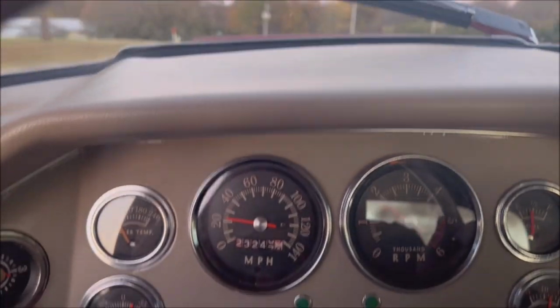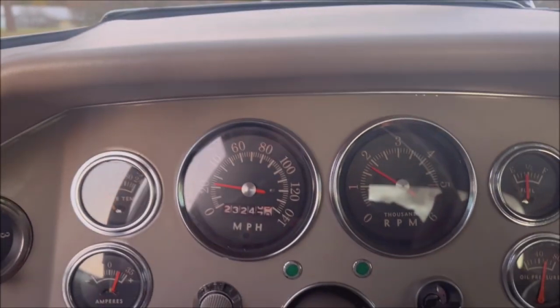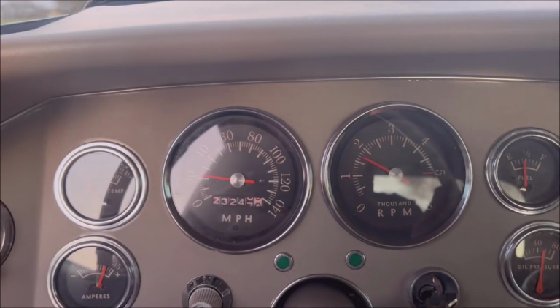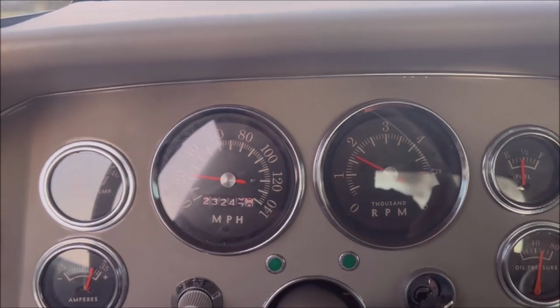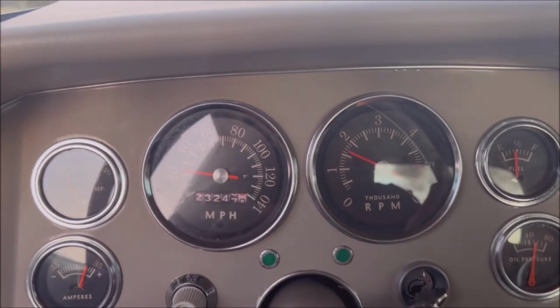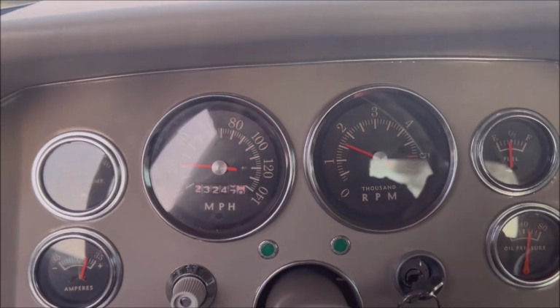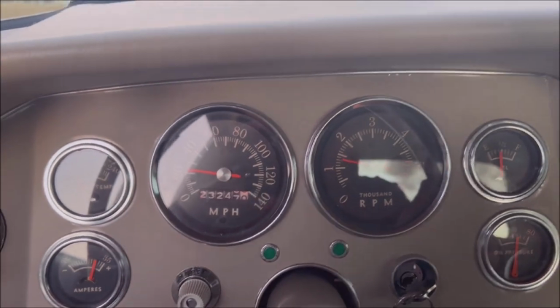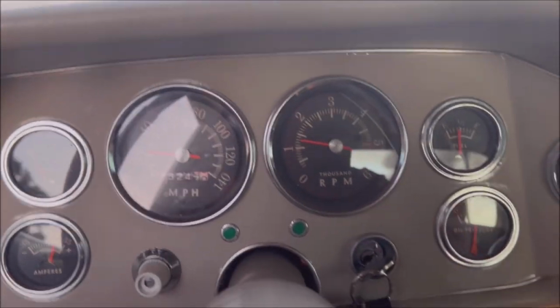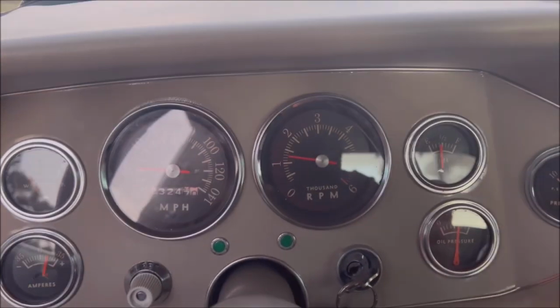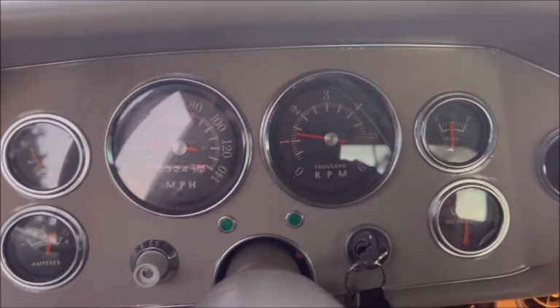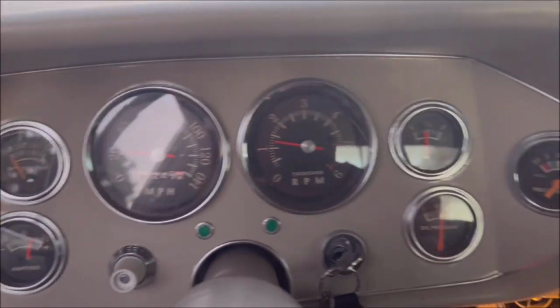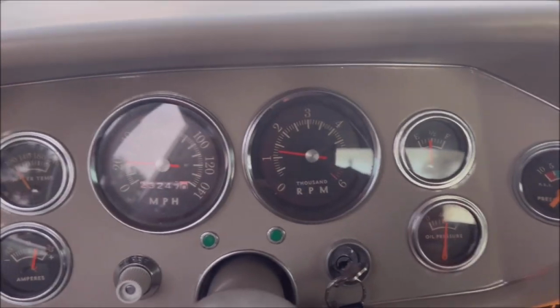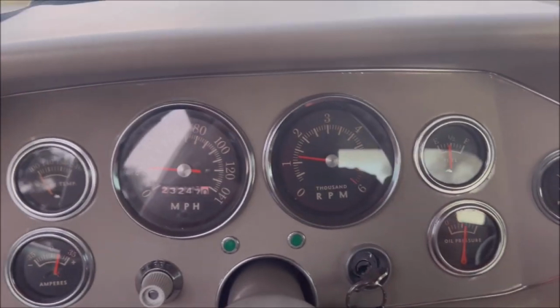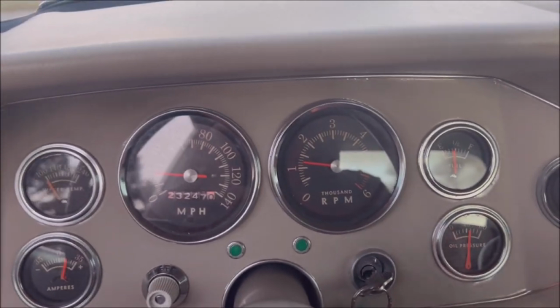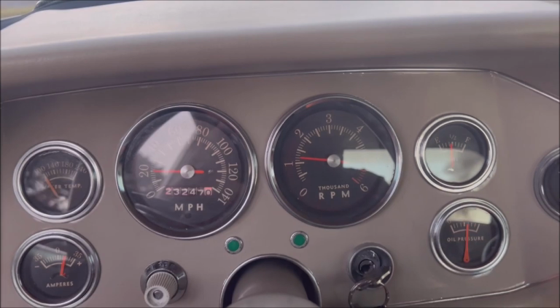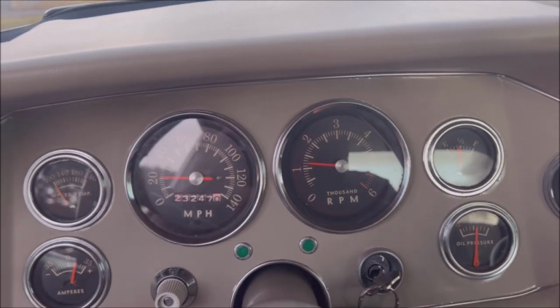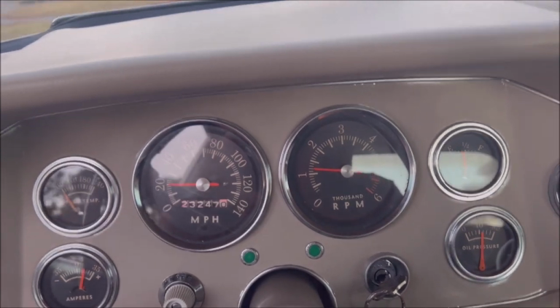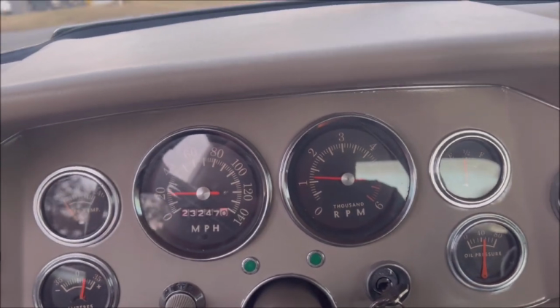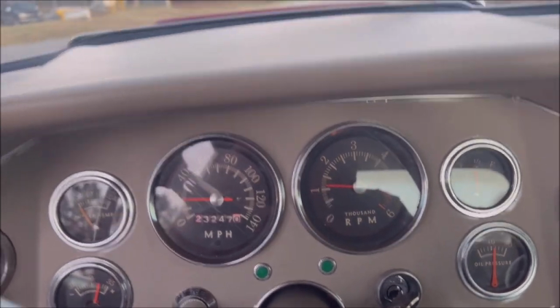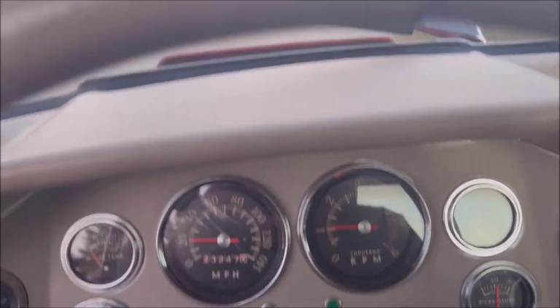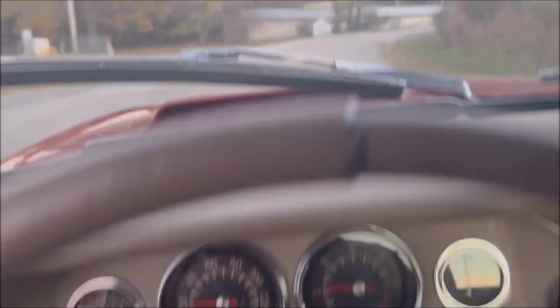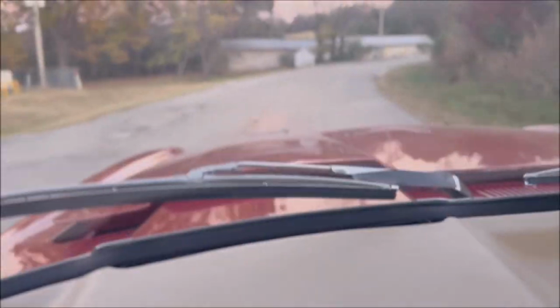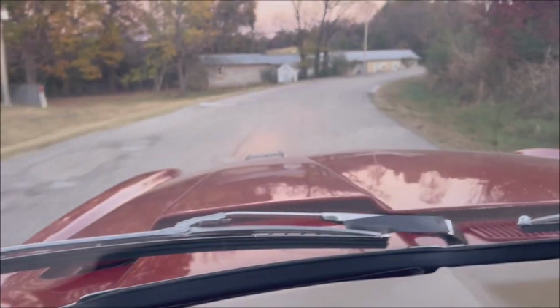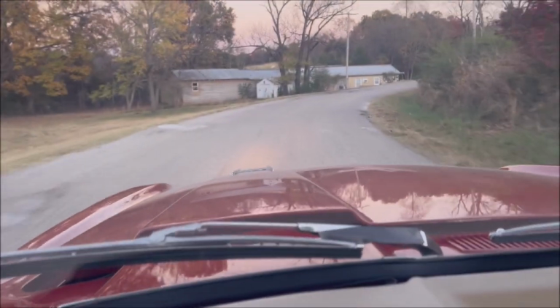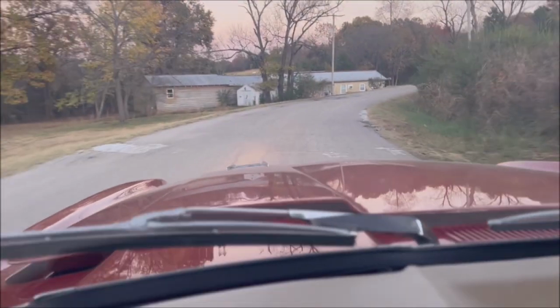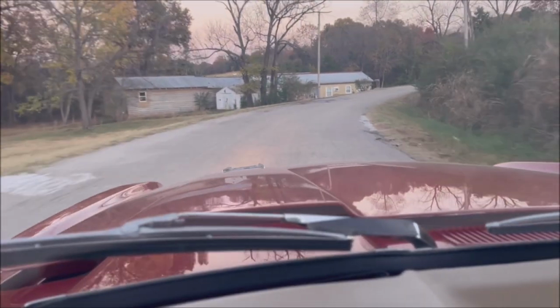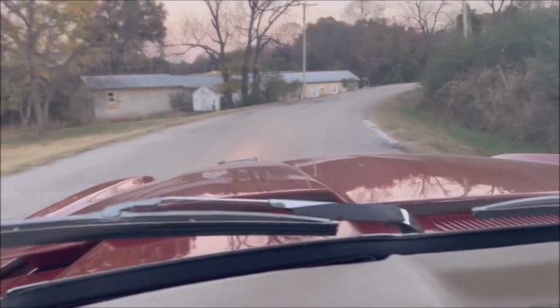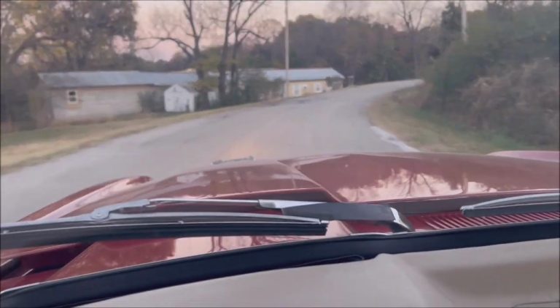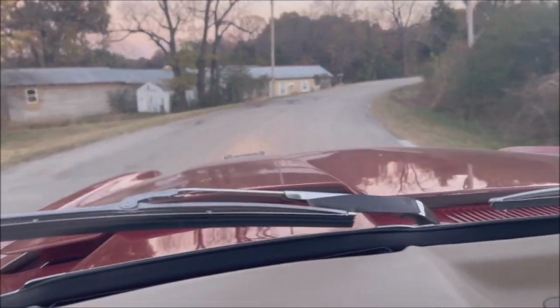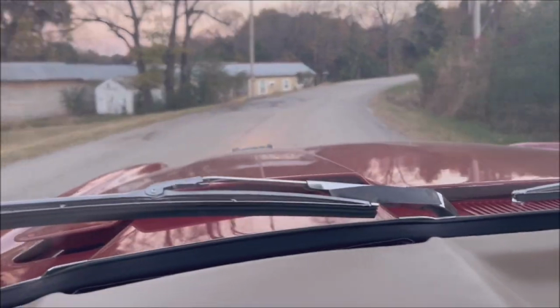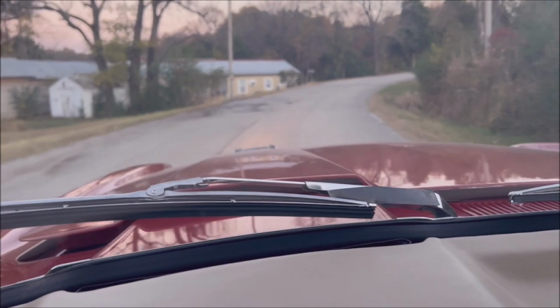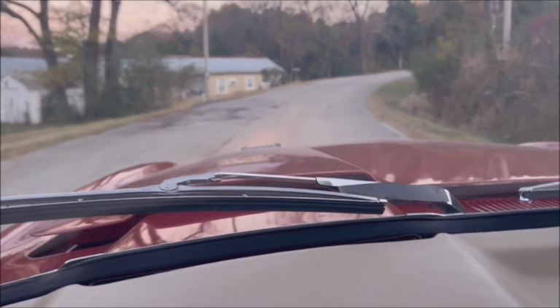You can see the gauges are working, got the lights on. Drives nice.